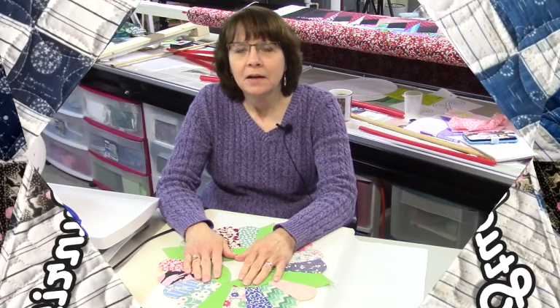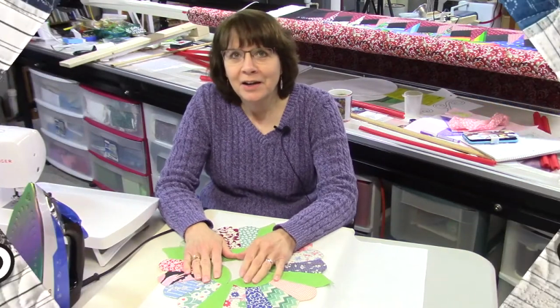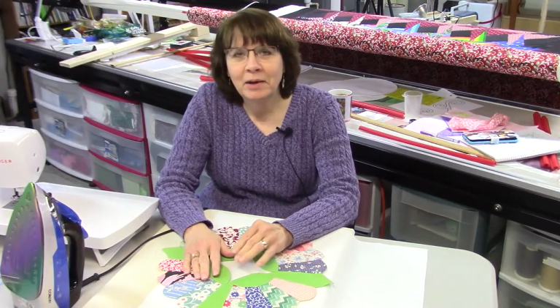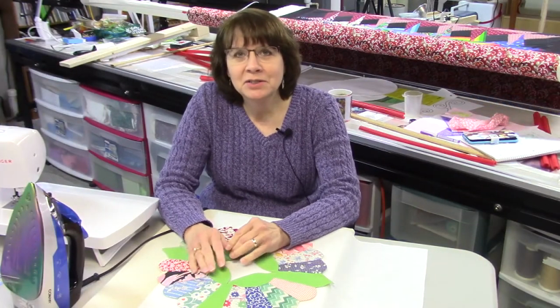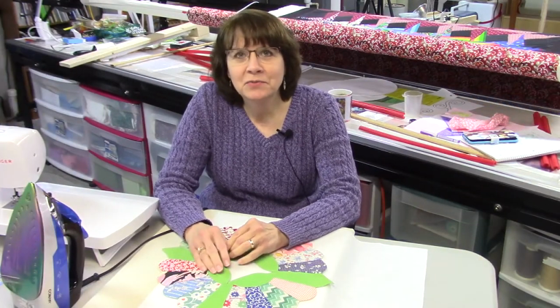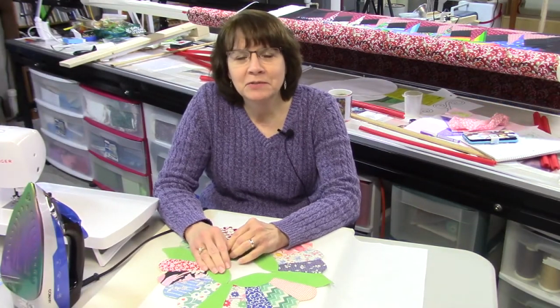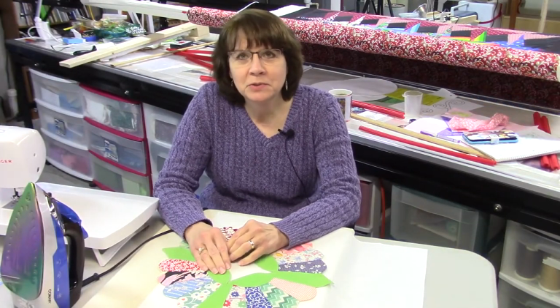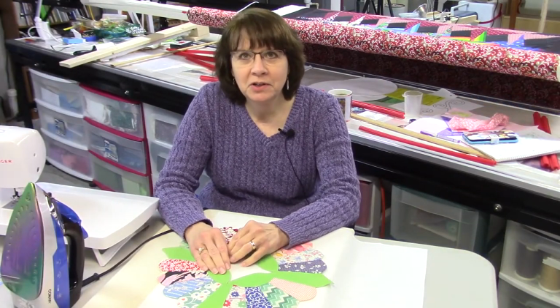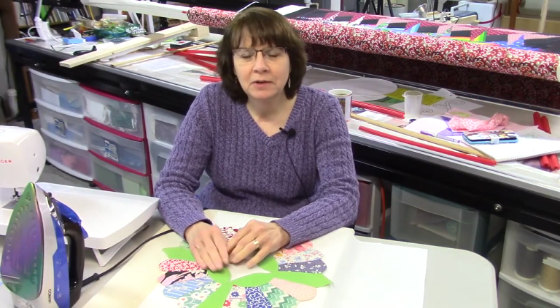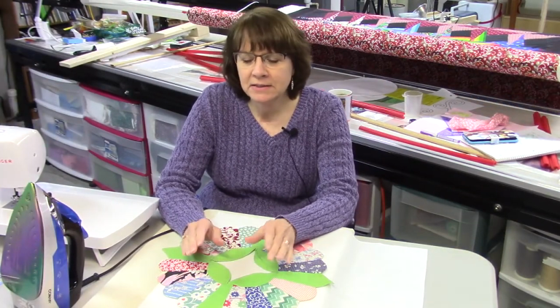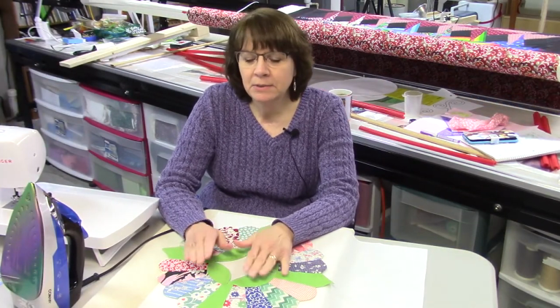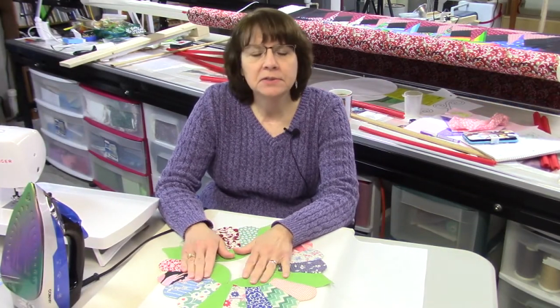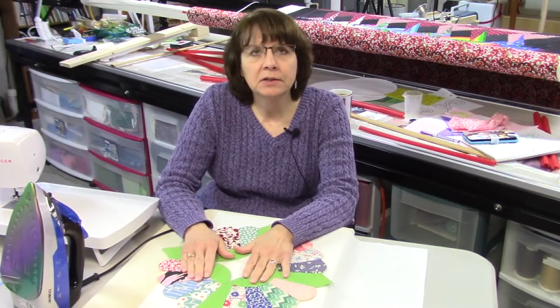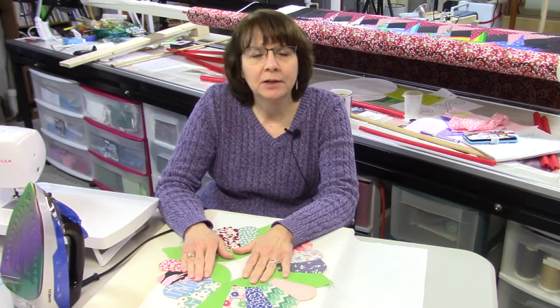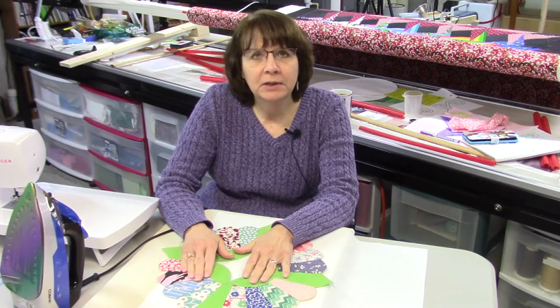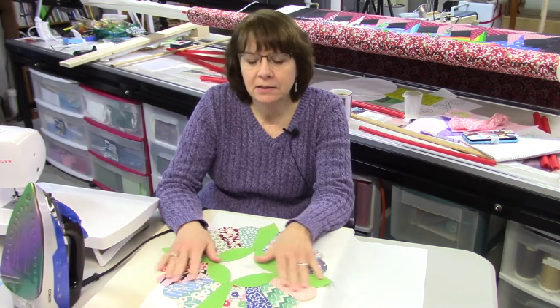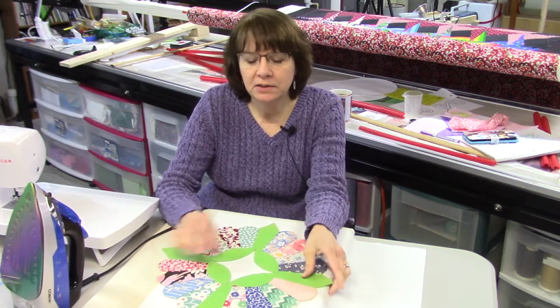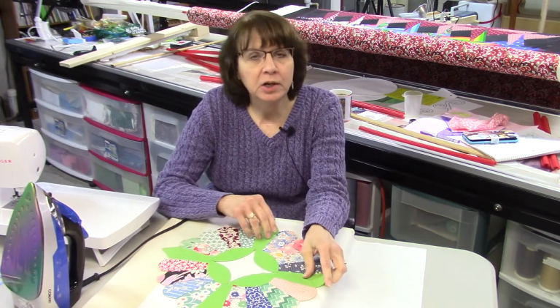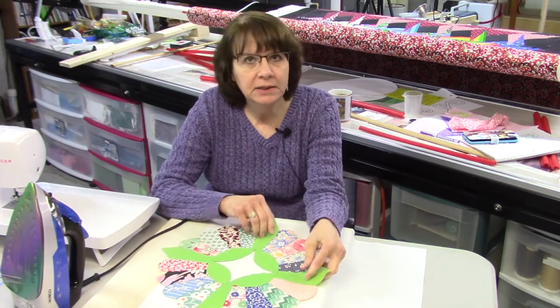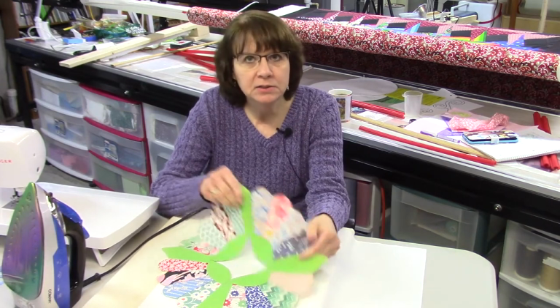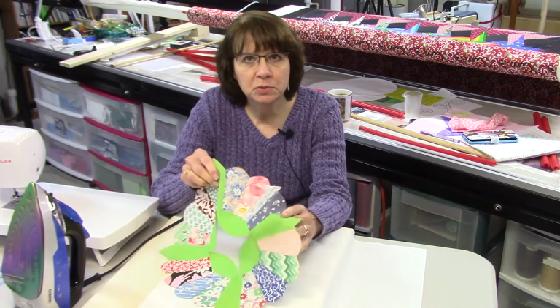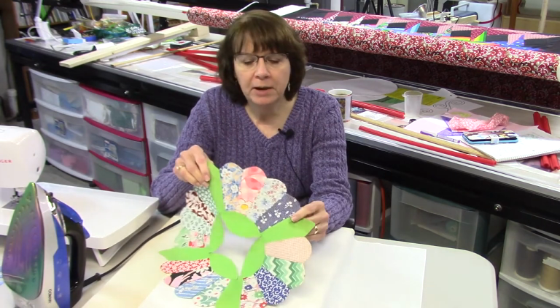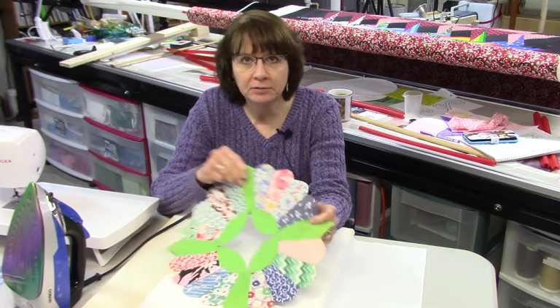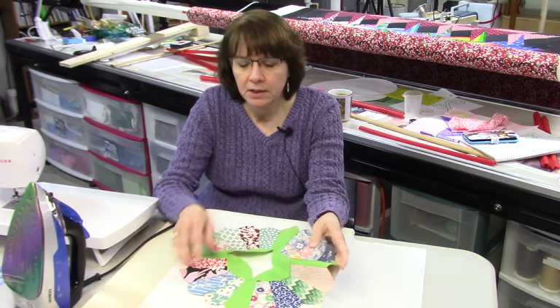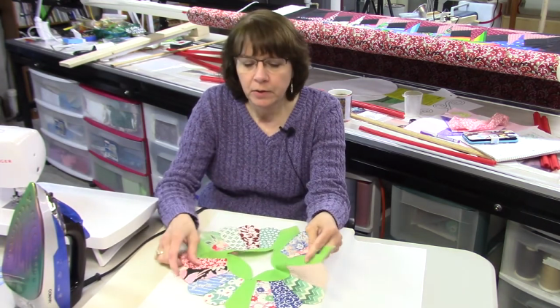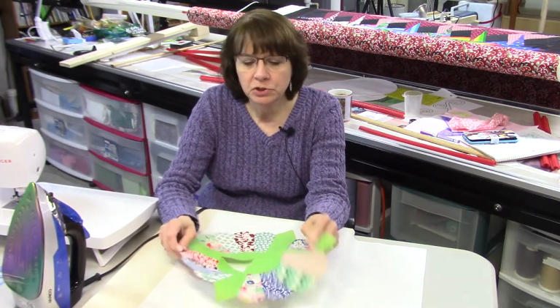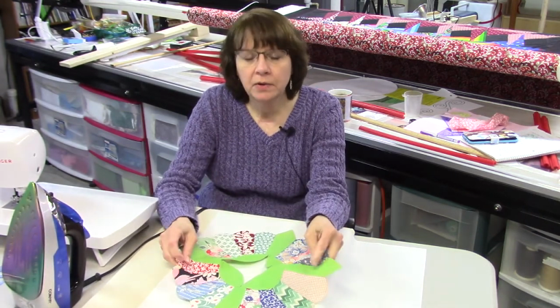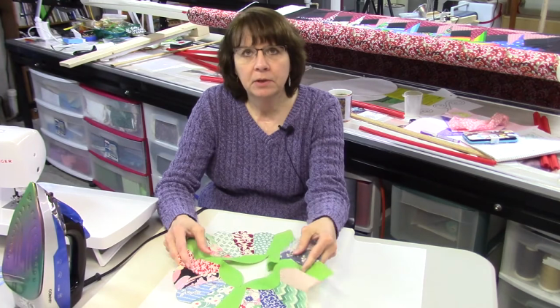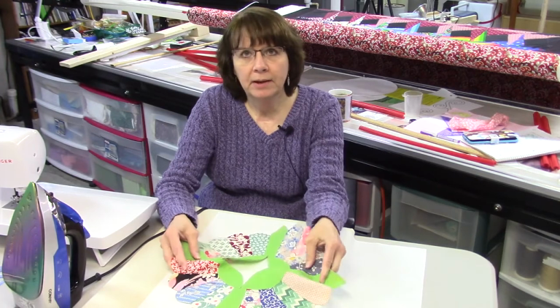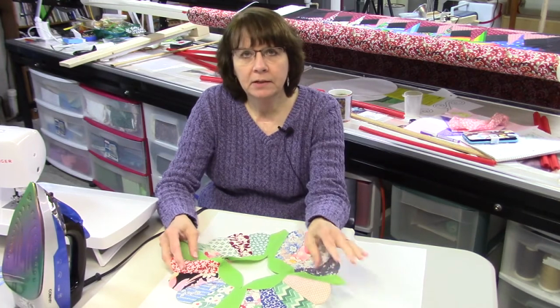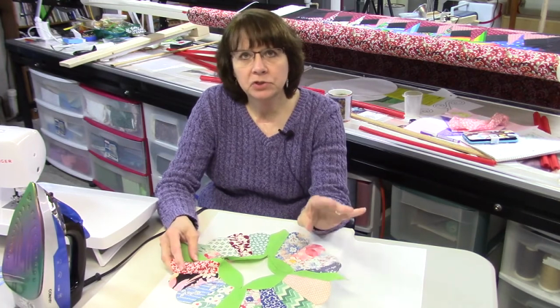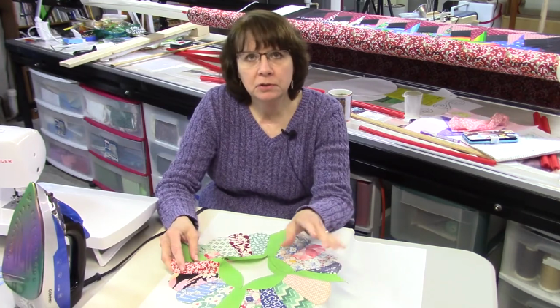Hi everybody, it's Susan from Sunrise Quilt Studio. Today I'm getting started on appliquéing these China plates to a background, and I wanted to show you how I'm going to go about that and show you a little bit about the appliqué stitch that I use.